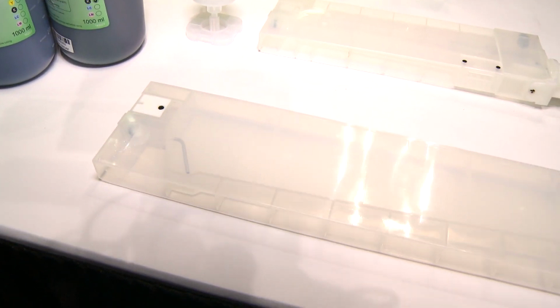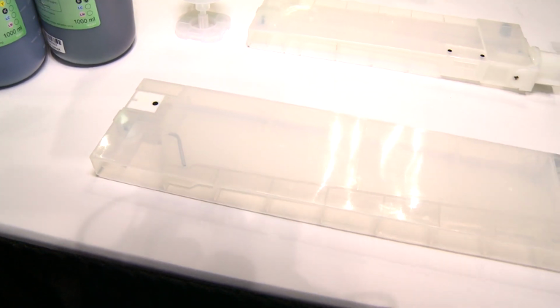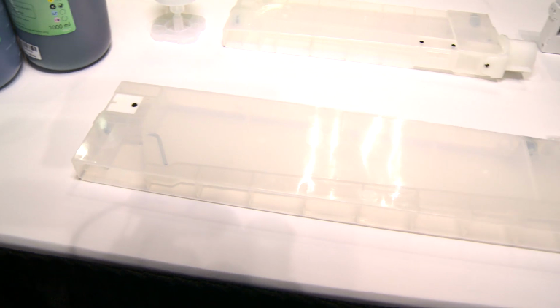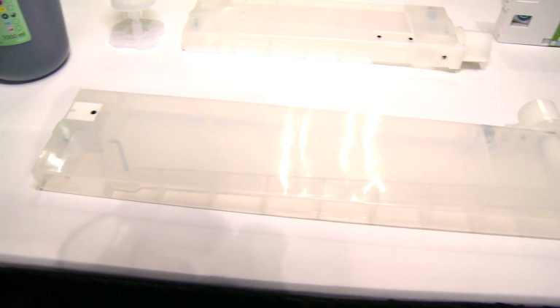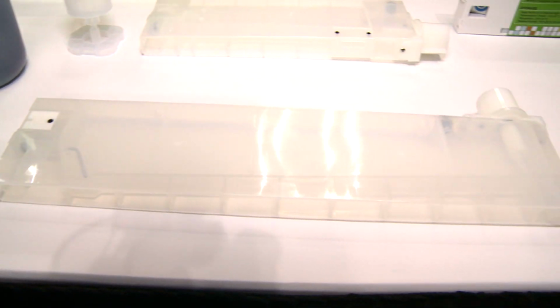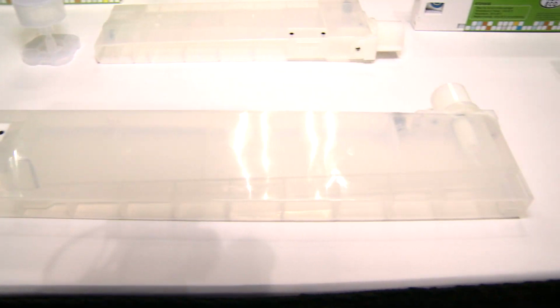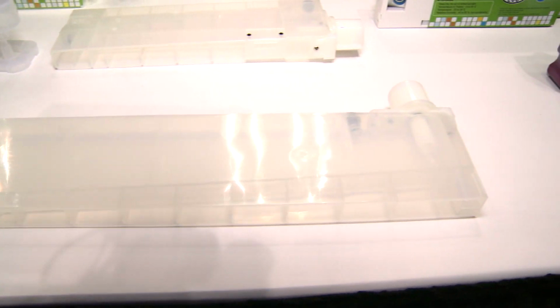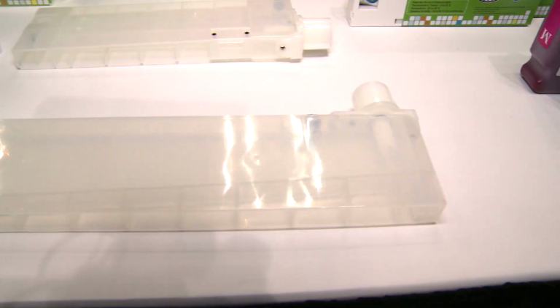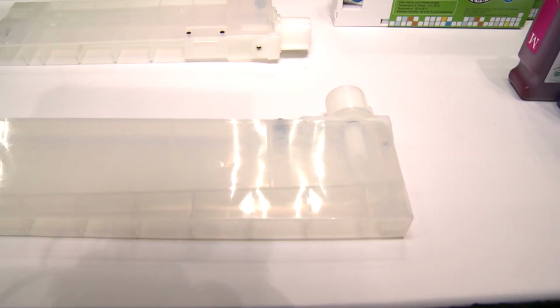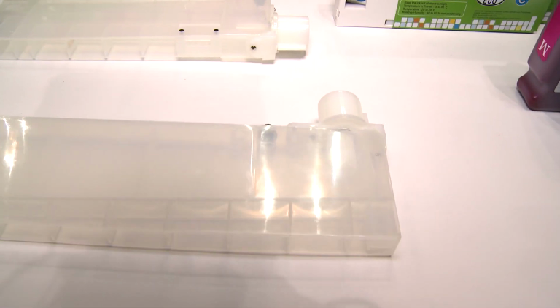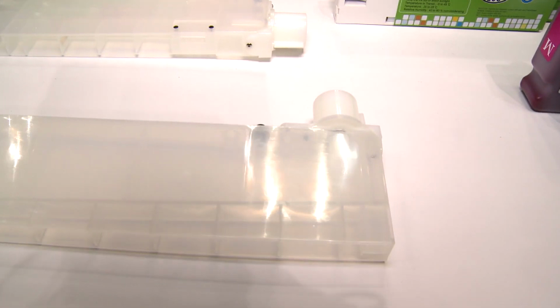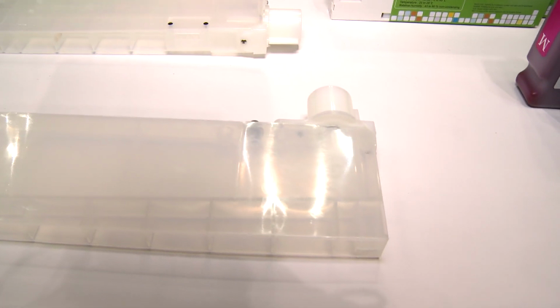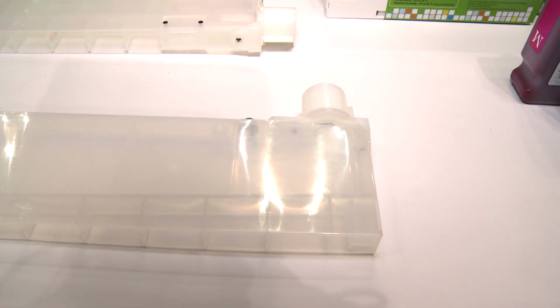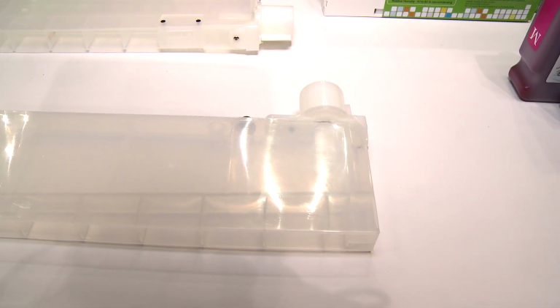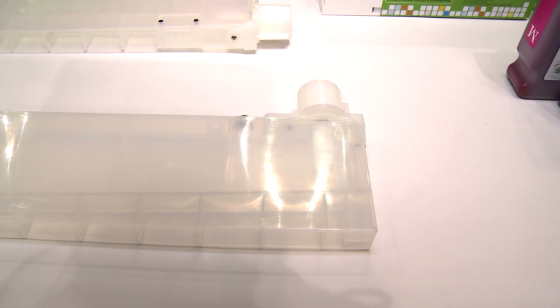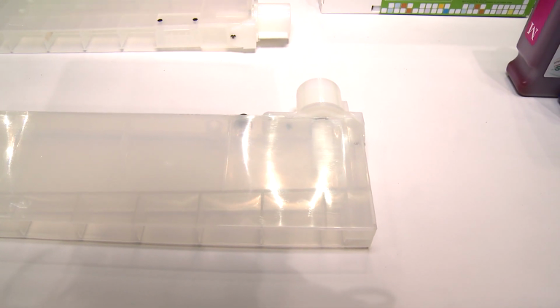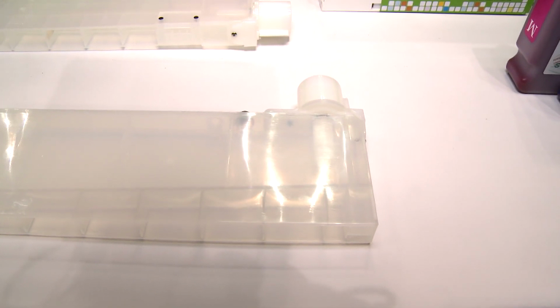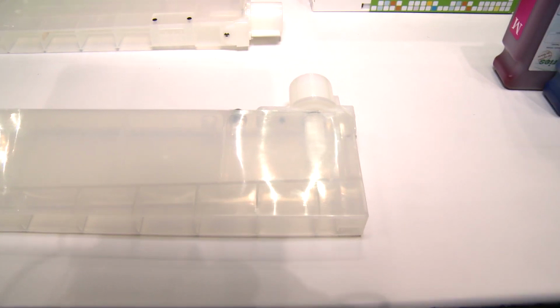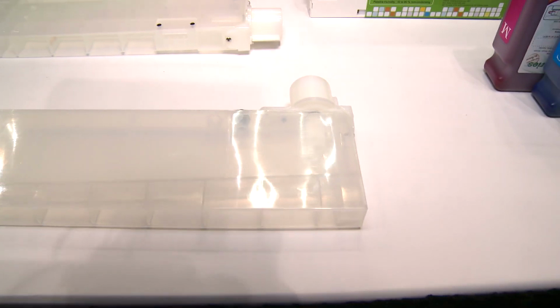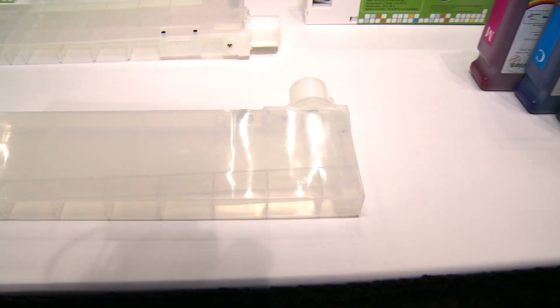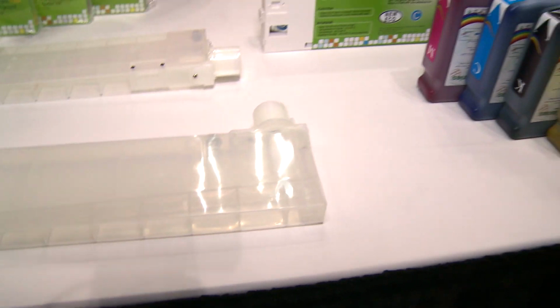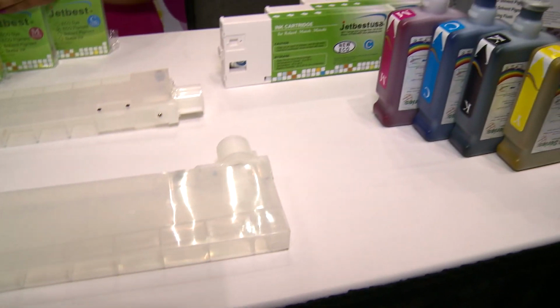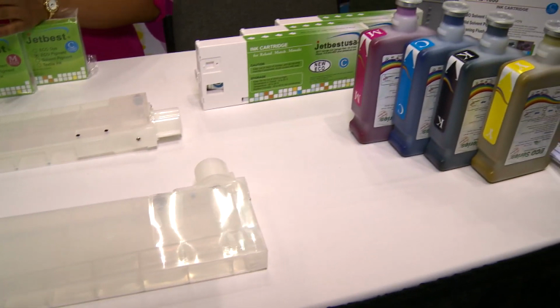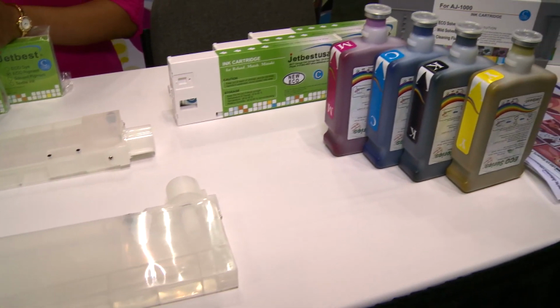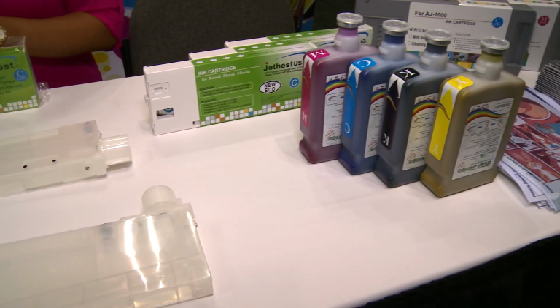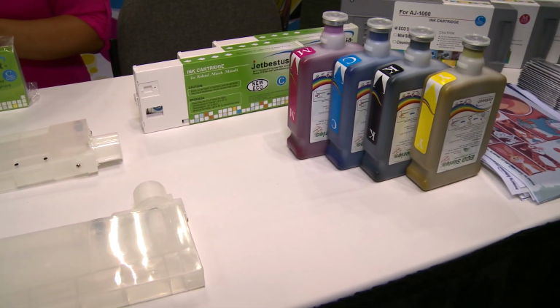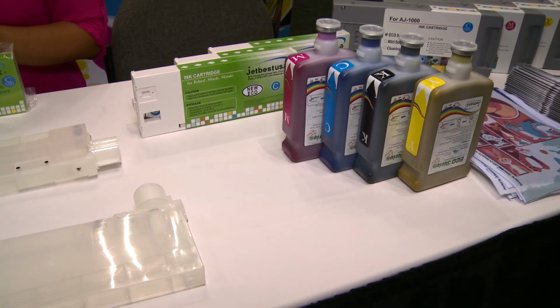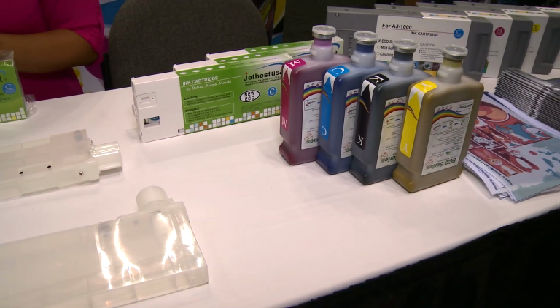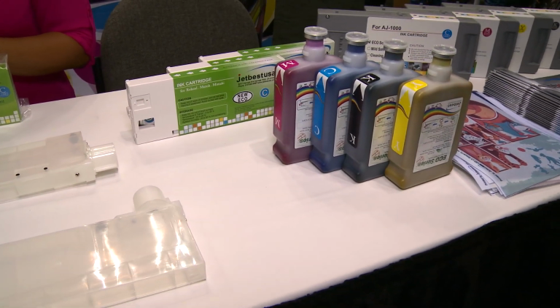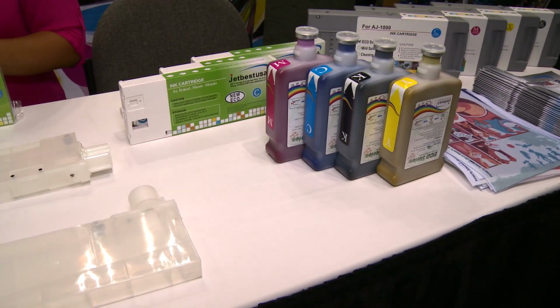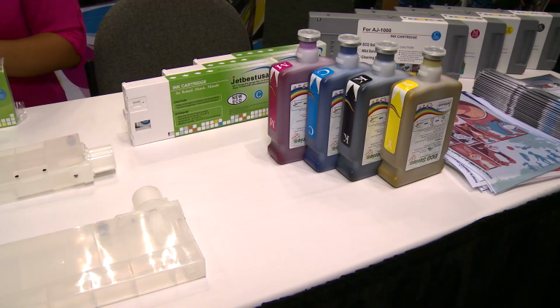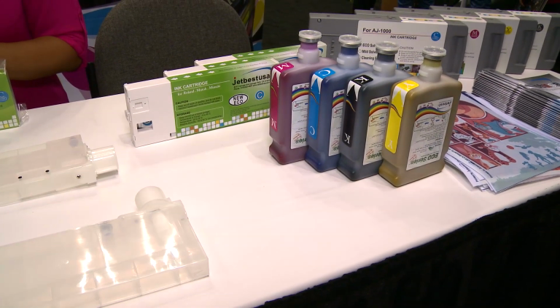It's very easy to use. You plop off the top, plug it in, and you can physically see the ink being drained from the cartridge, so you never run out of ink.